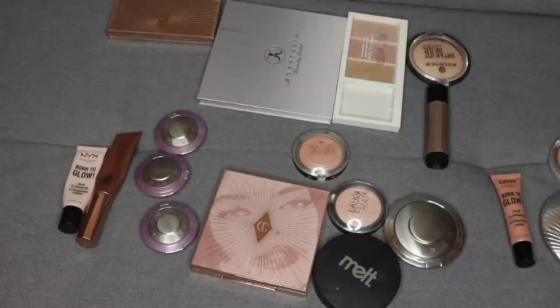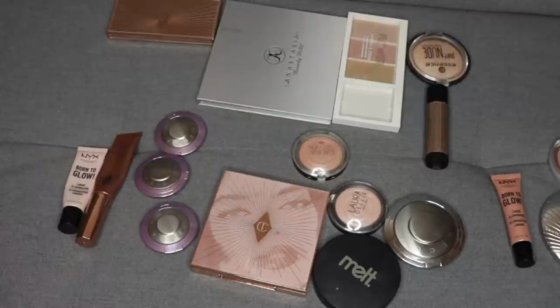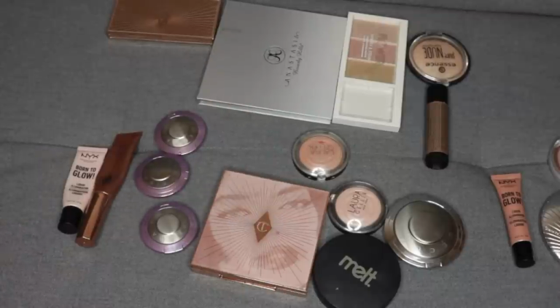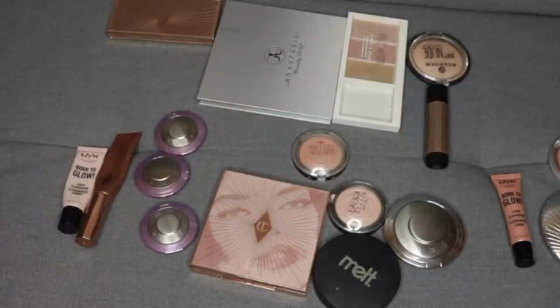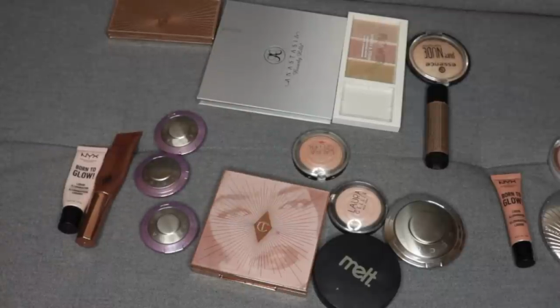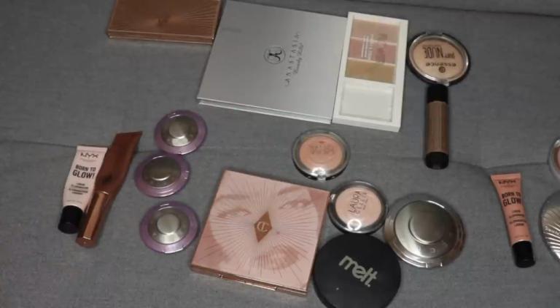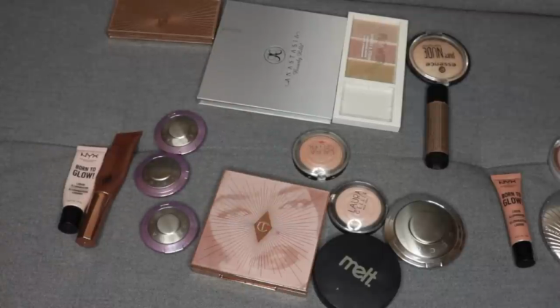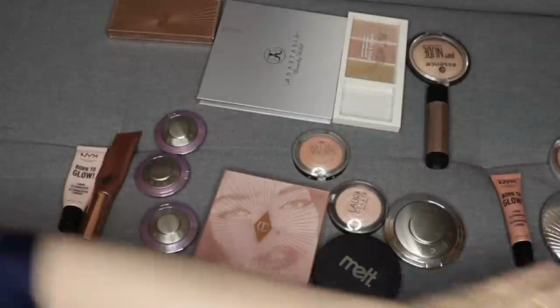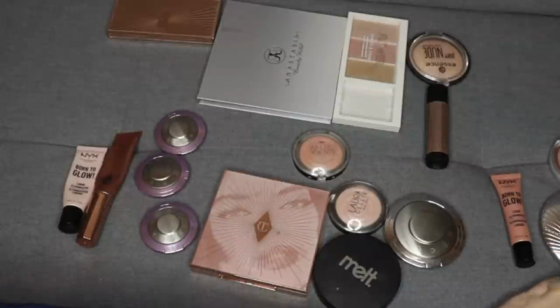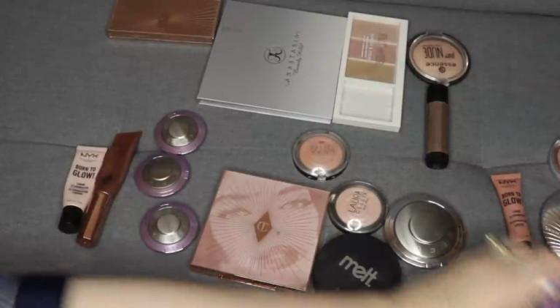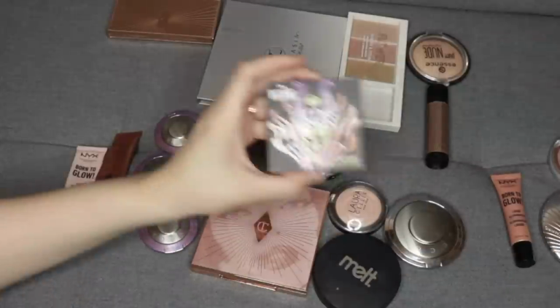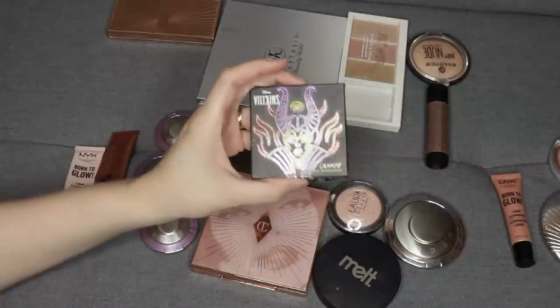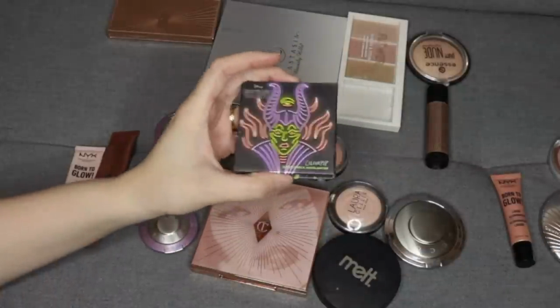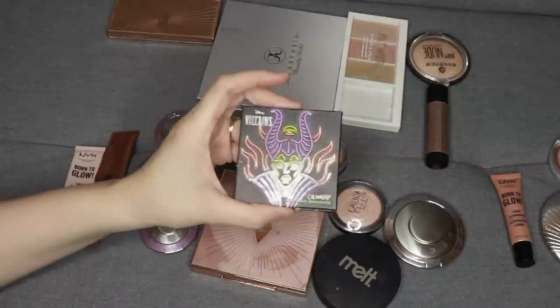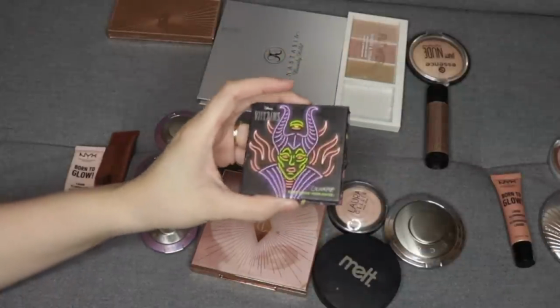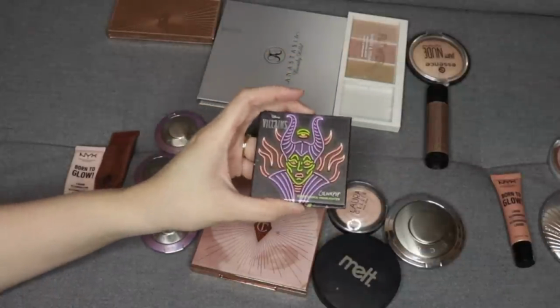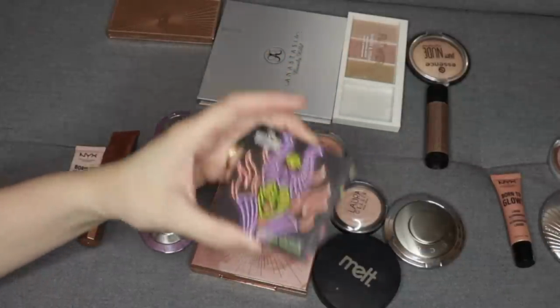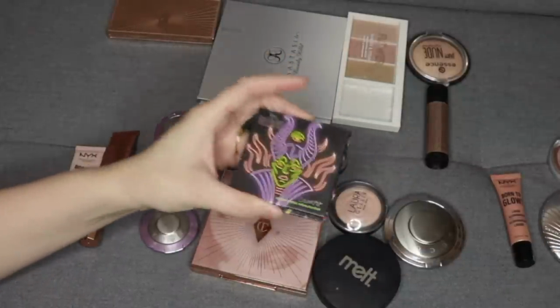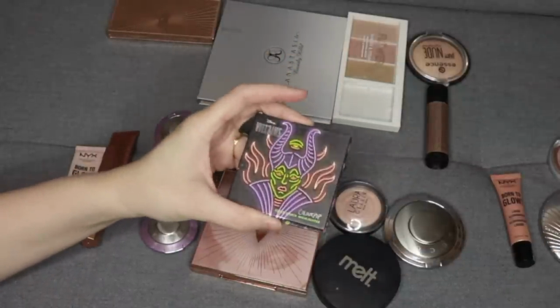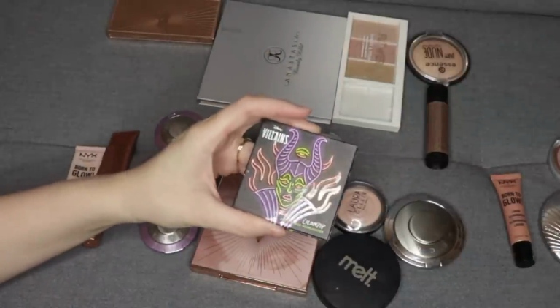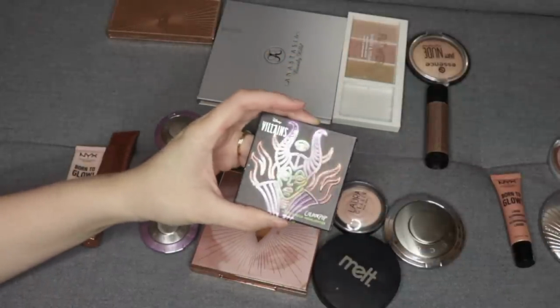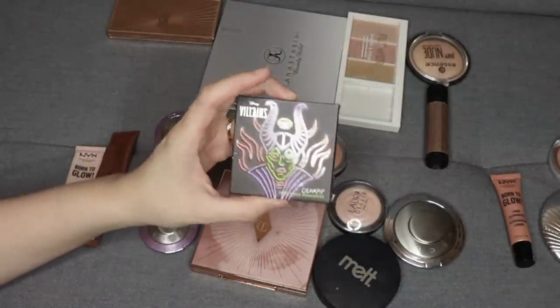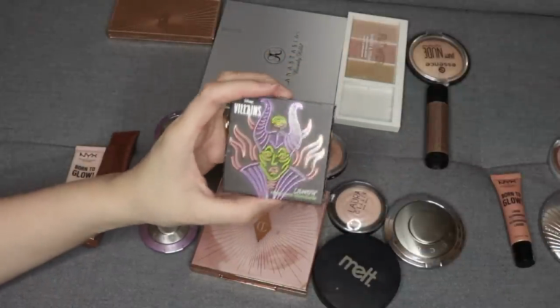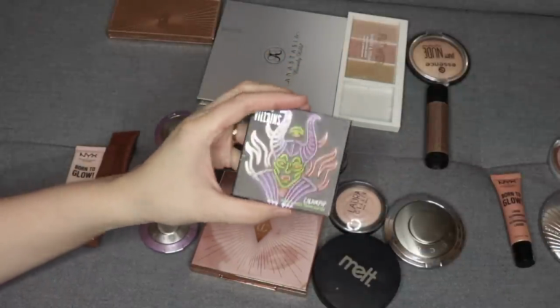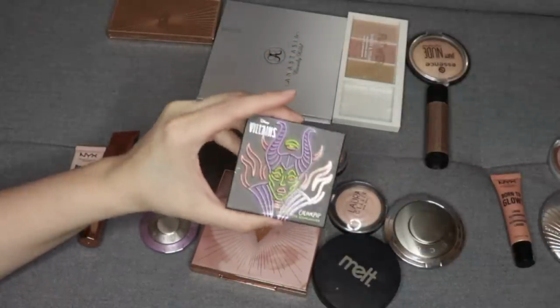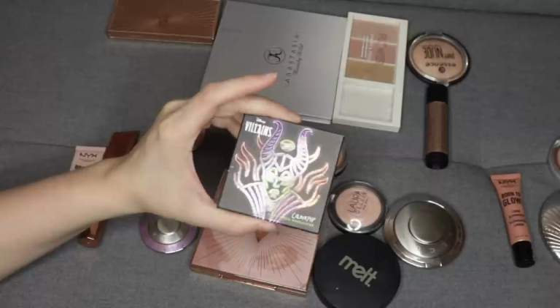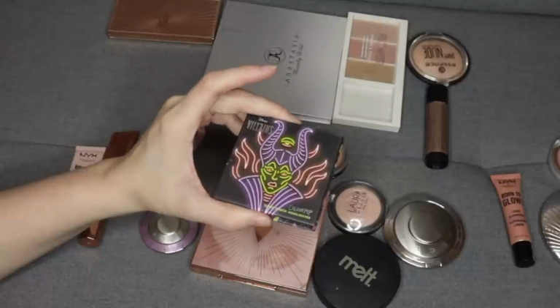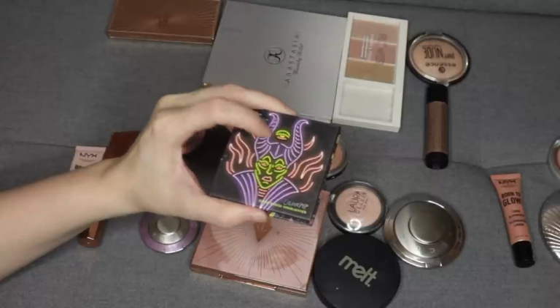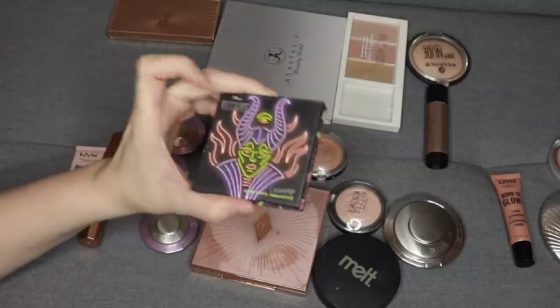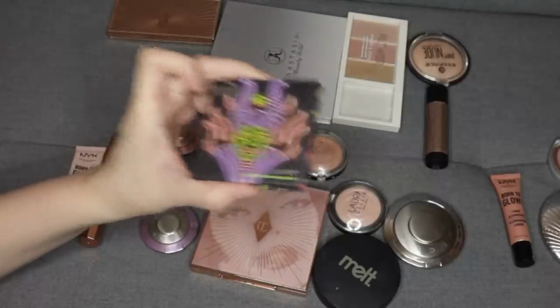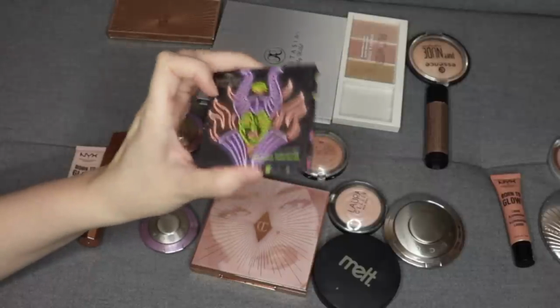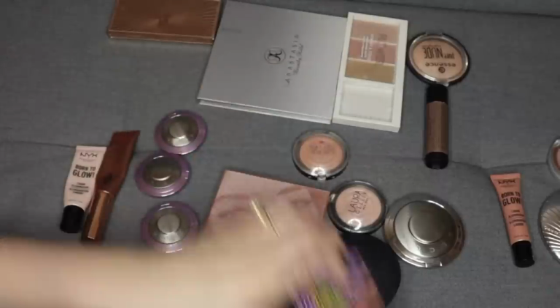If you have a loose highlighter that you would like to turn into a pressed powder, I do have a video where I show you how to do it with some vegetable glycerin, so if you'd like to see how that is done in action, I do have a video showing that.